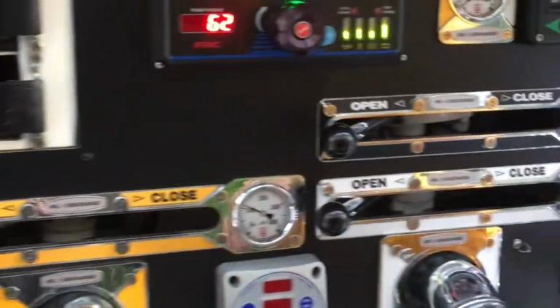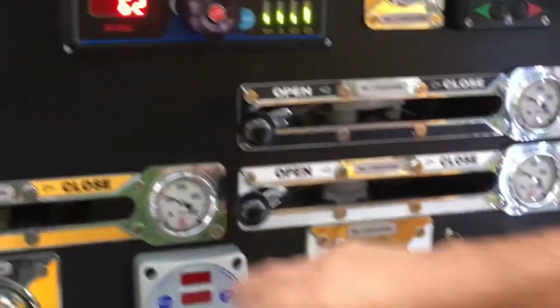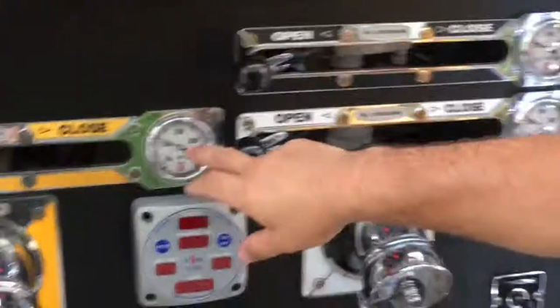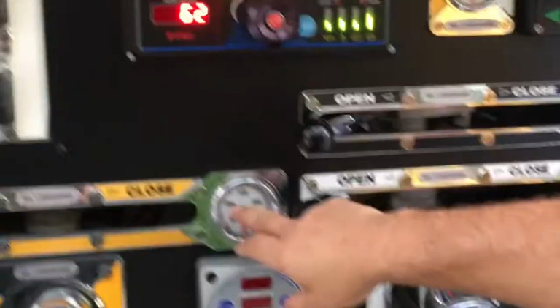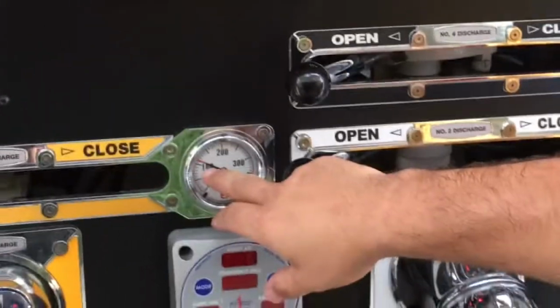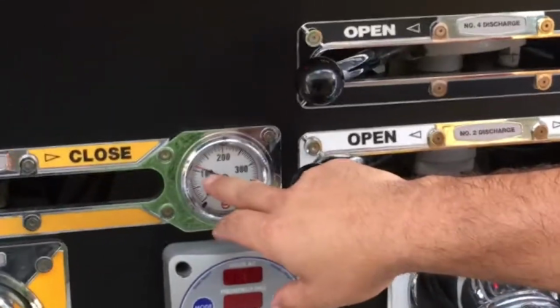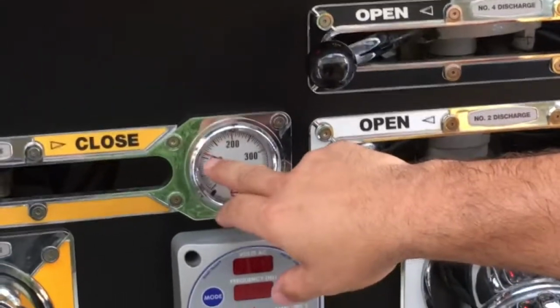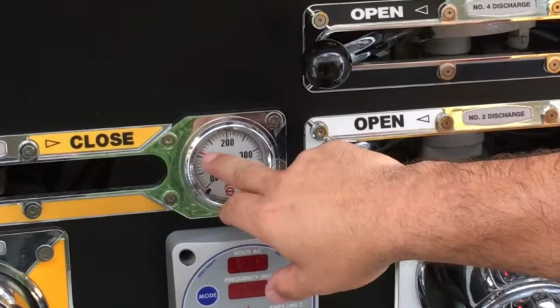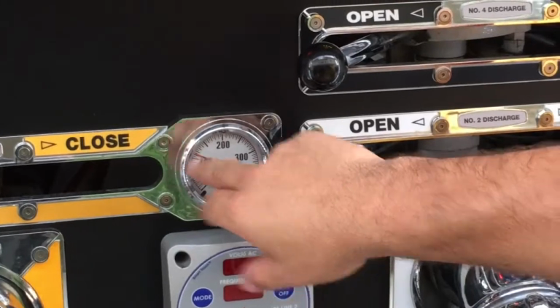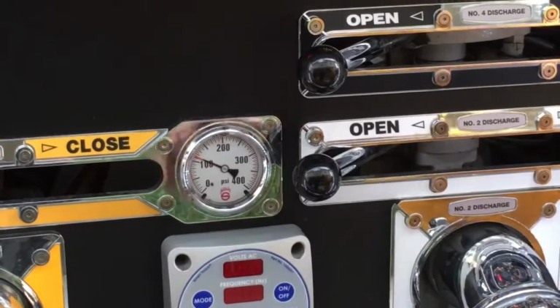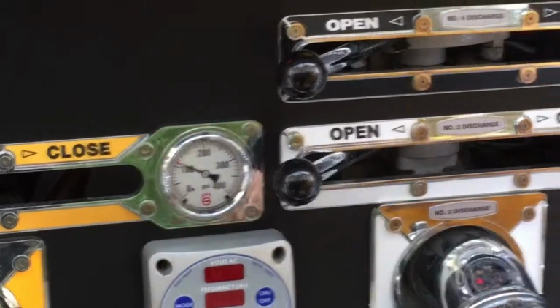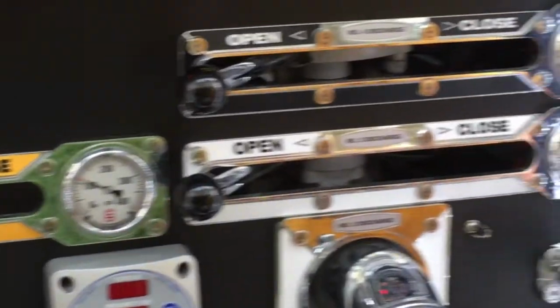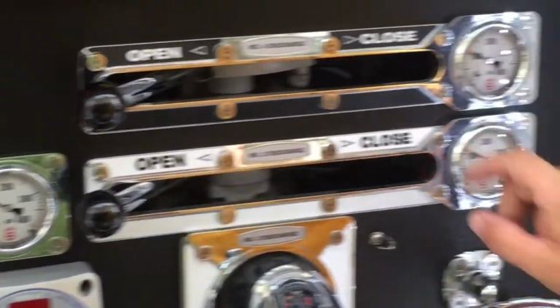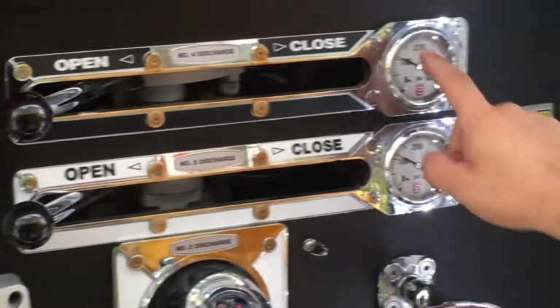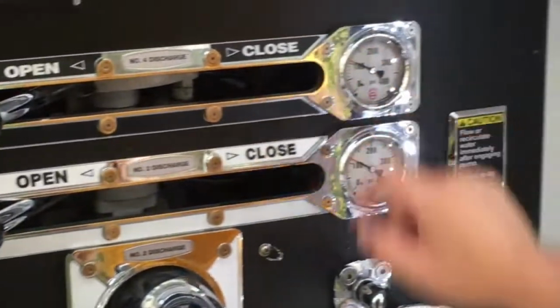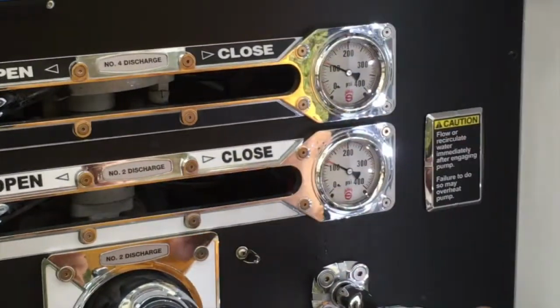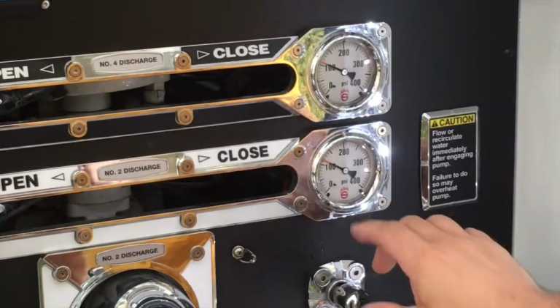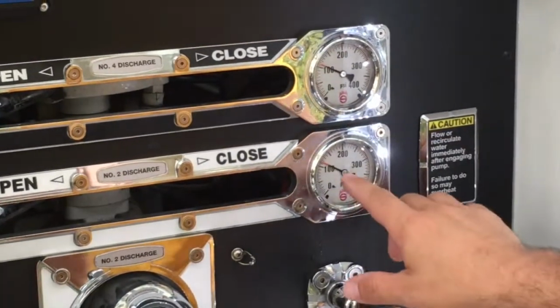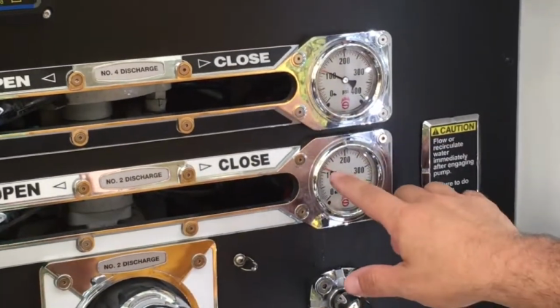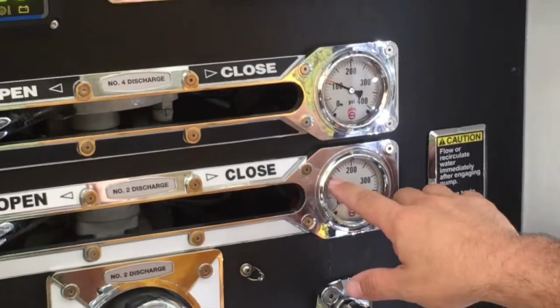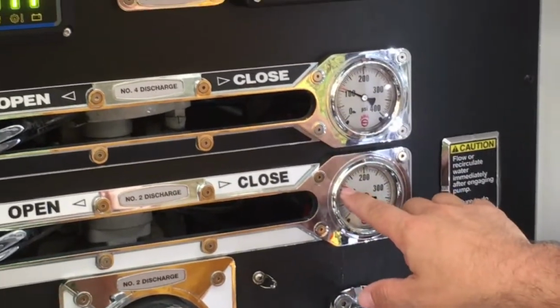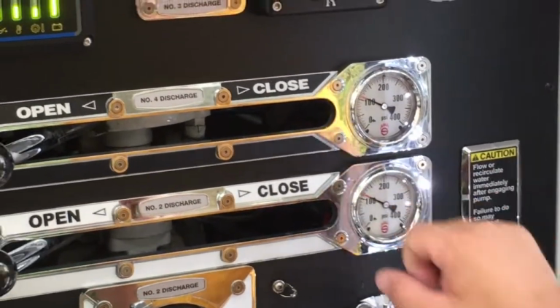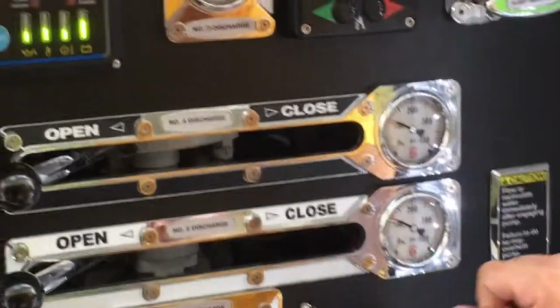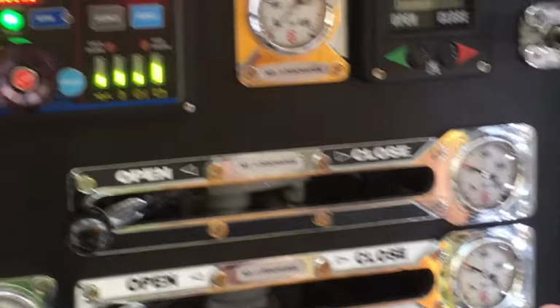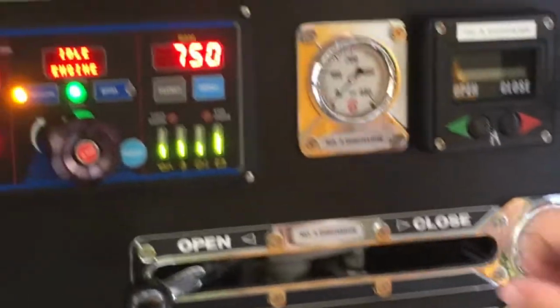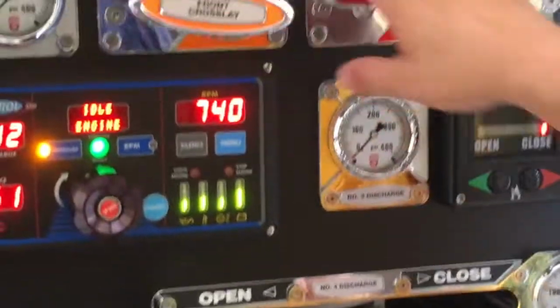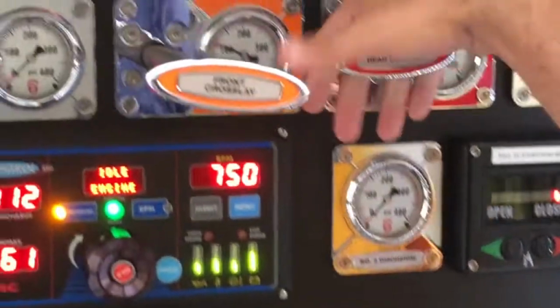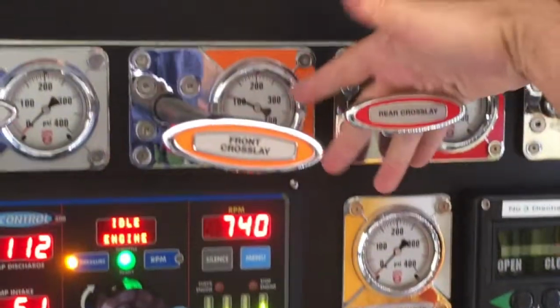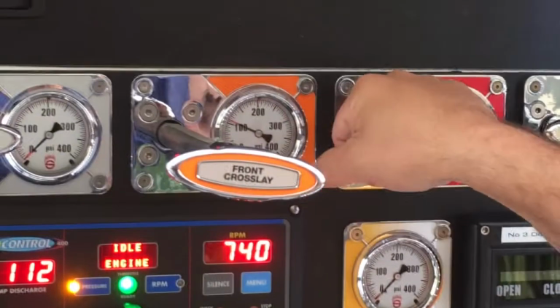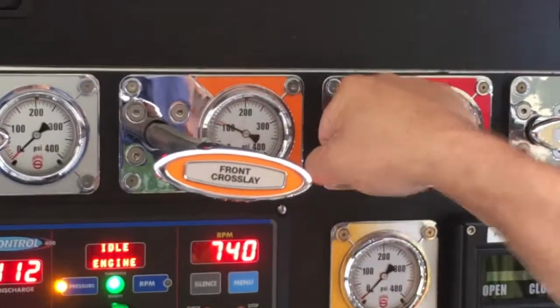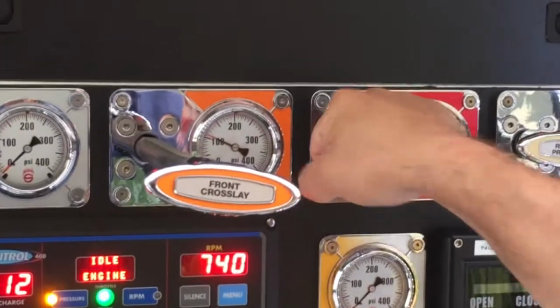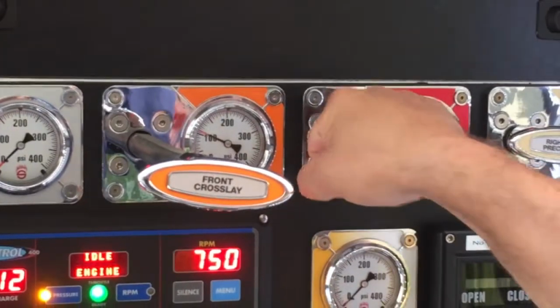And again, we're looking for consistency — approximately 110, 110, just slightly over 110. And we have this crosslay capped as well.